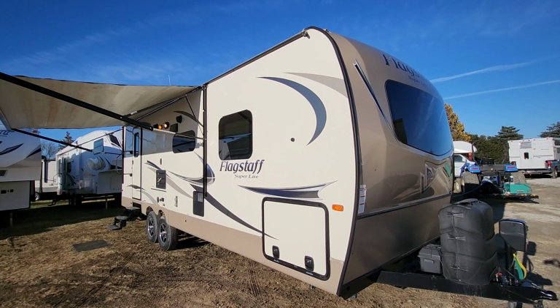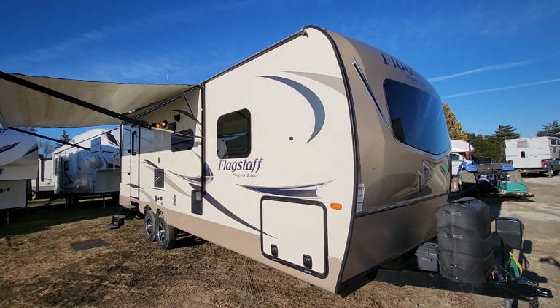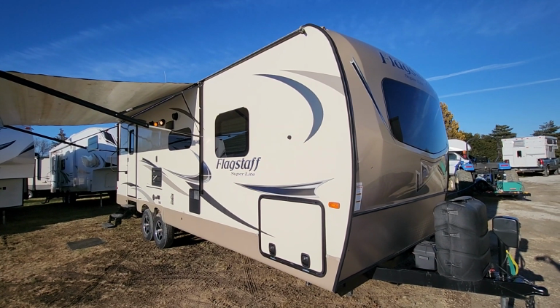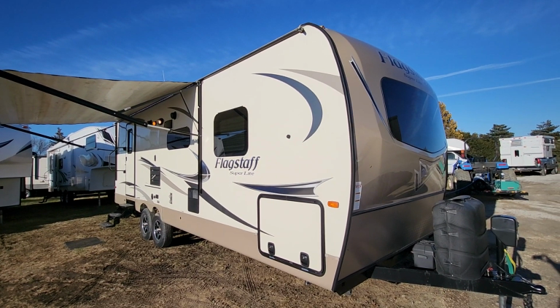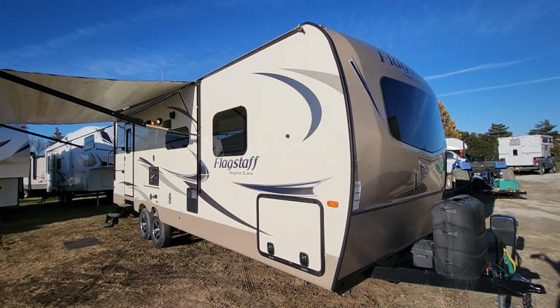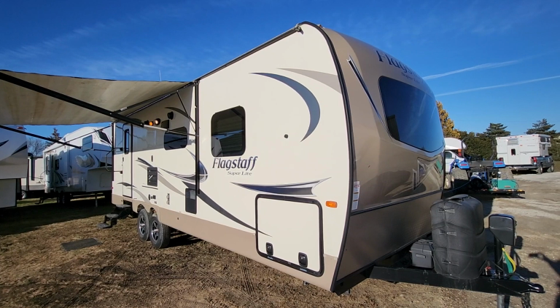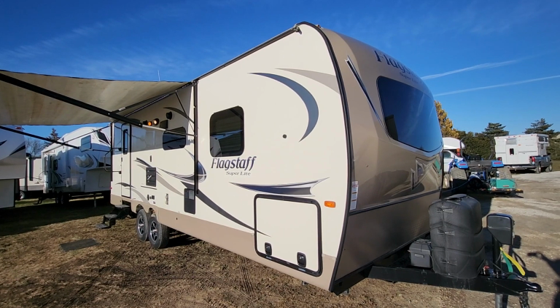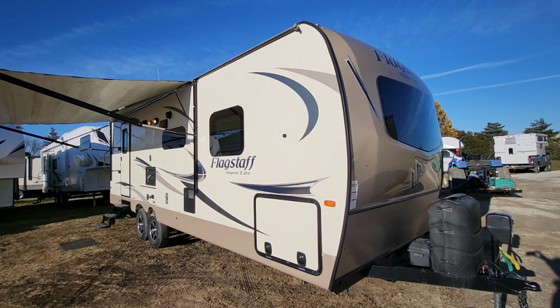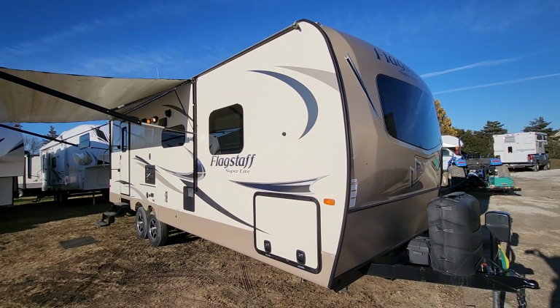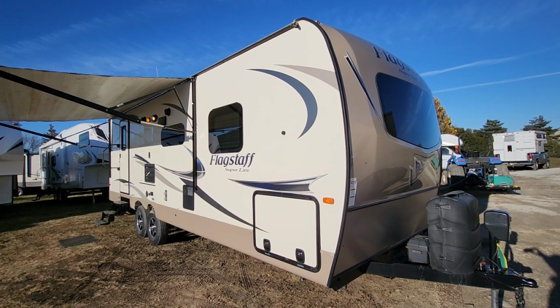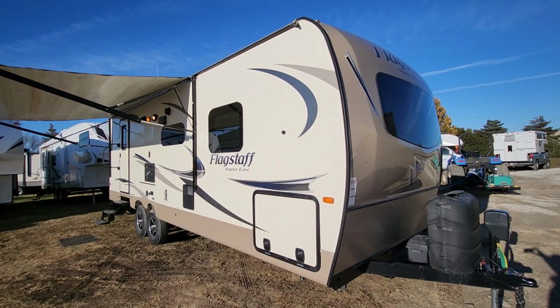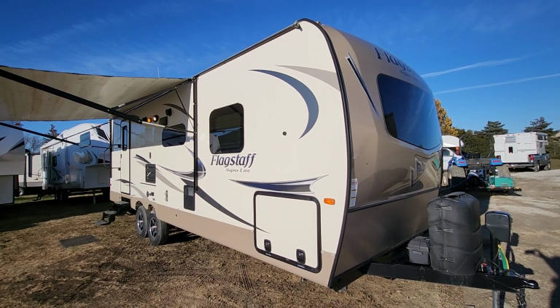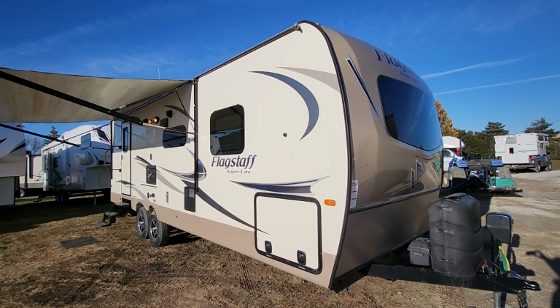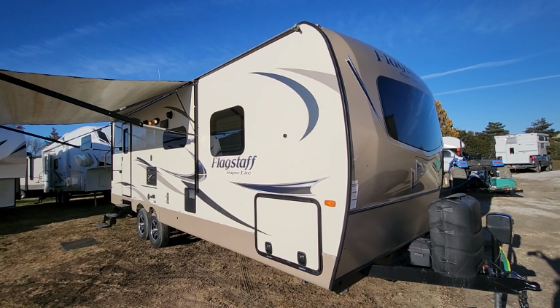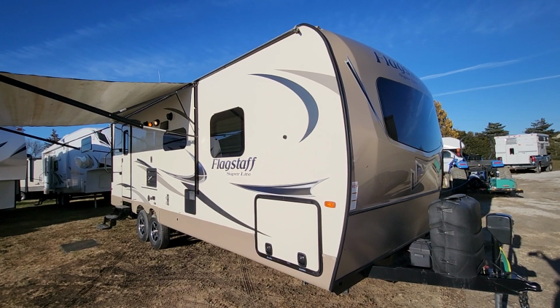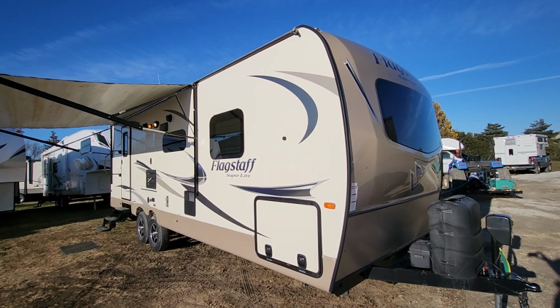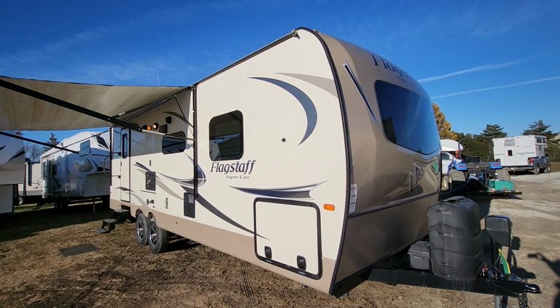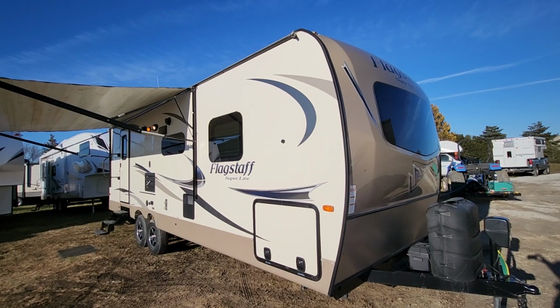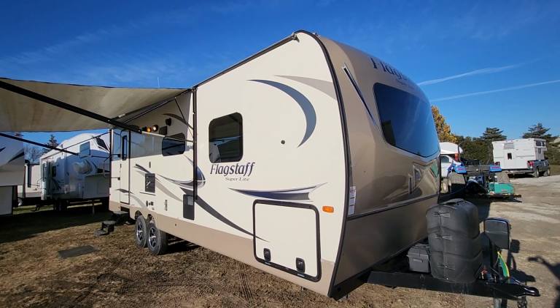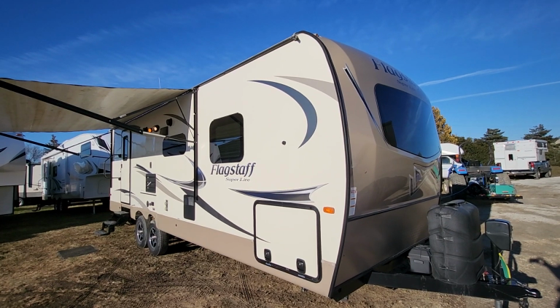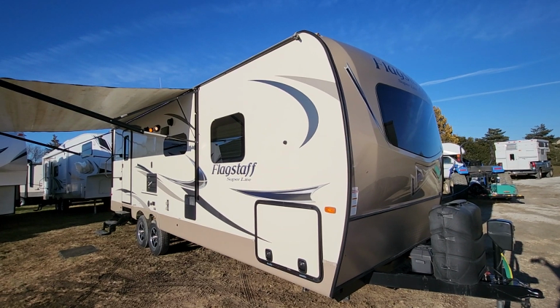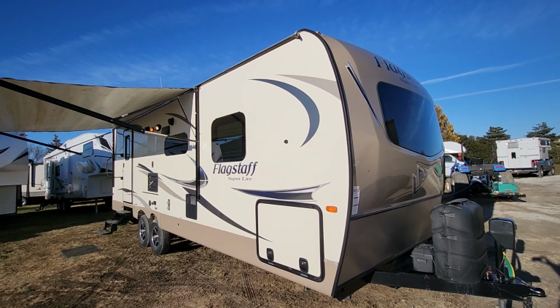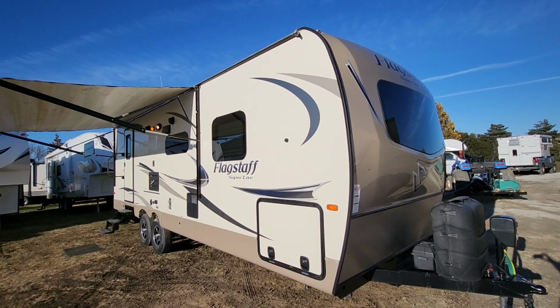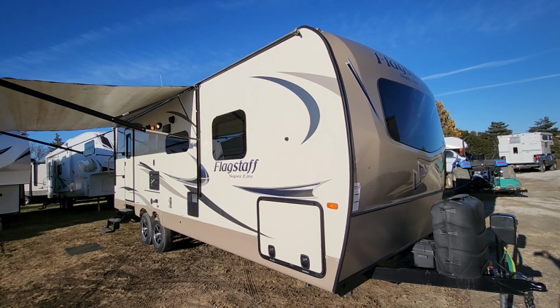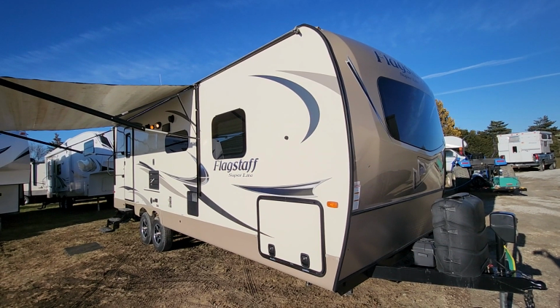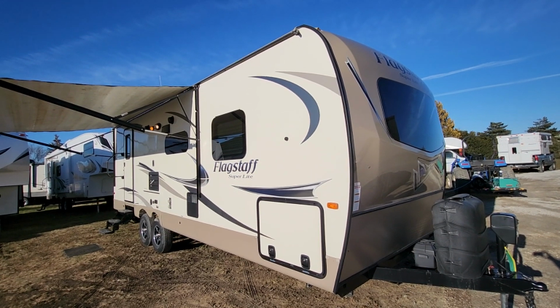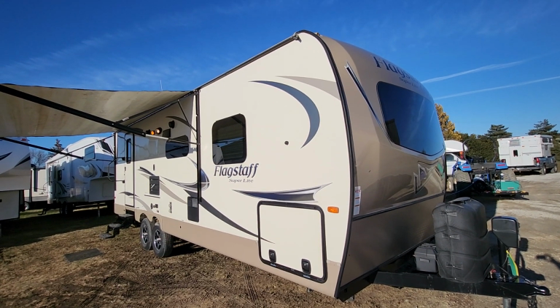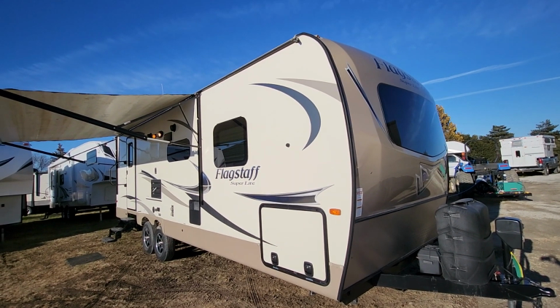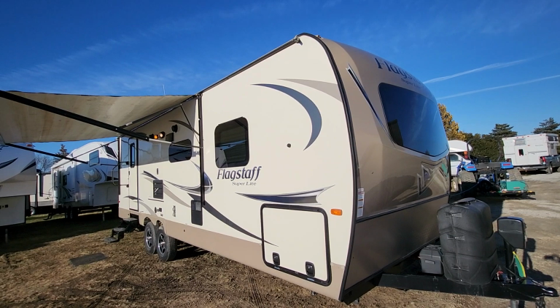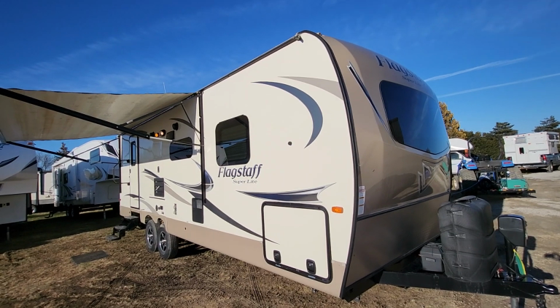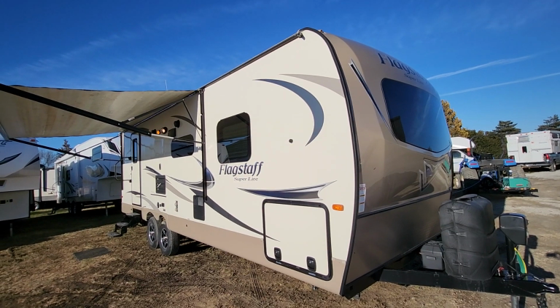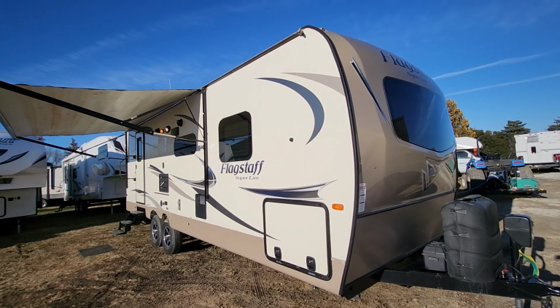This one does have a salvage title. It had hail damage on the roof, but we replaced all the components that were damaged and everything is good — no leaks, no soft spots, no smells. This is just a really nice camper all the way around.